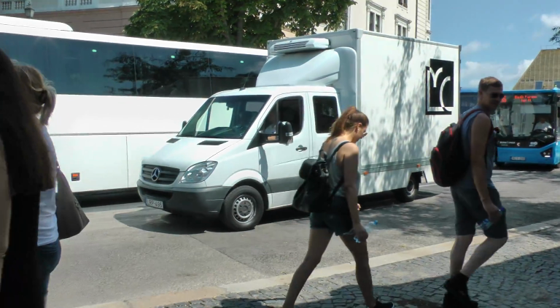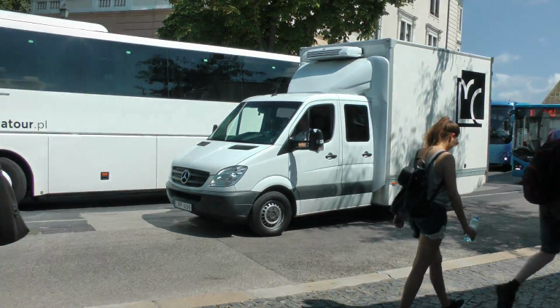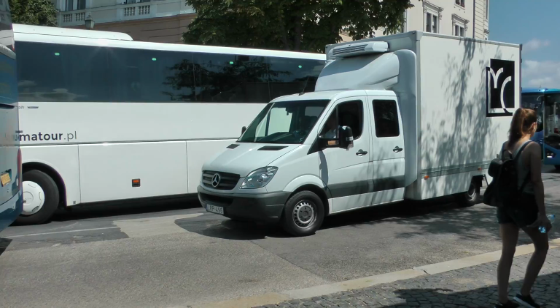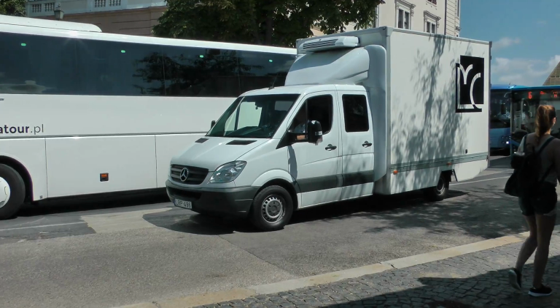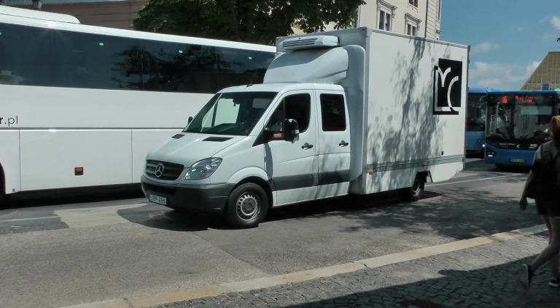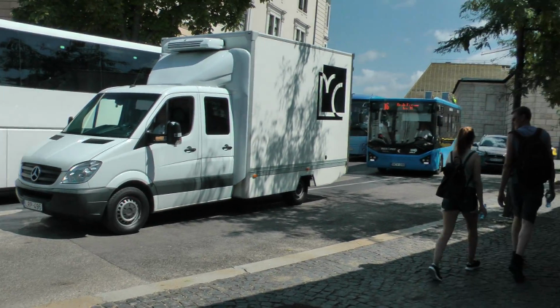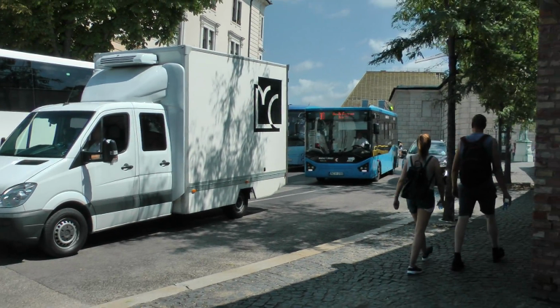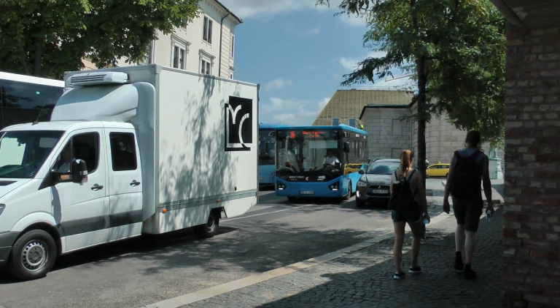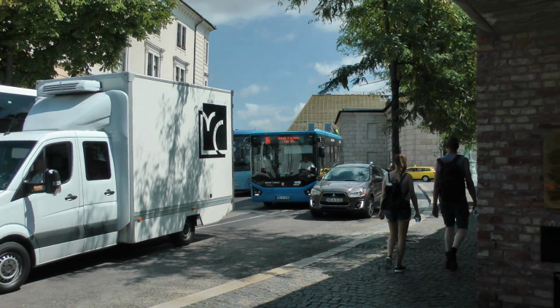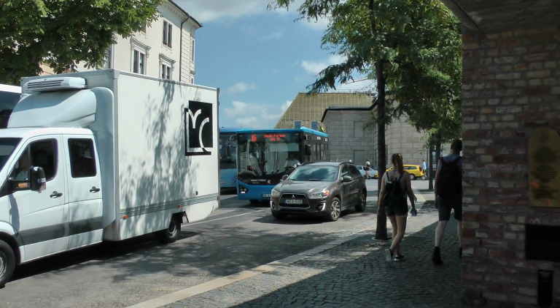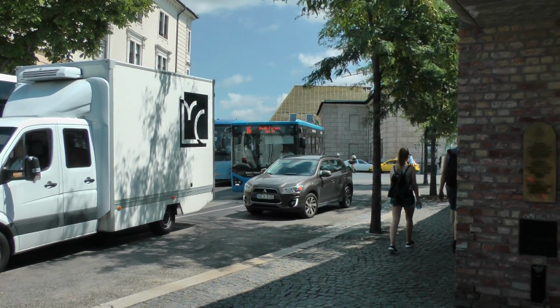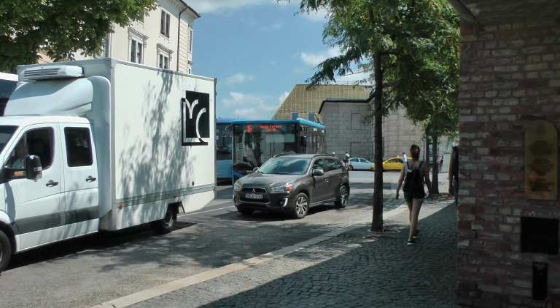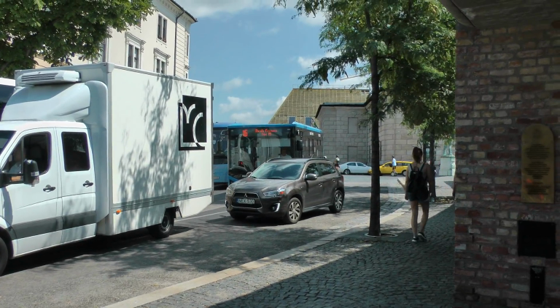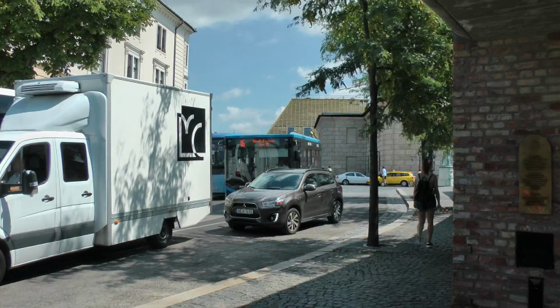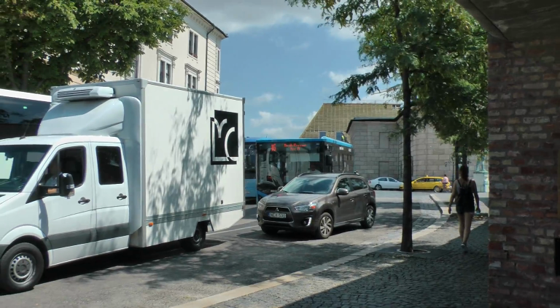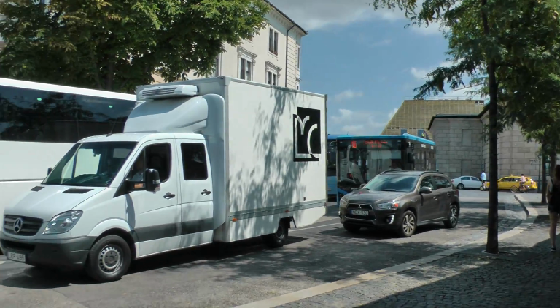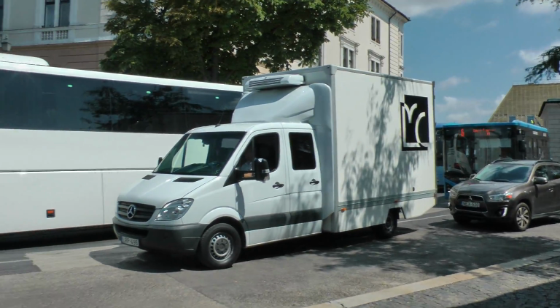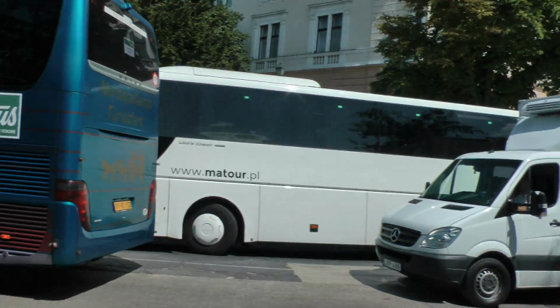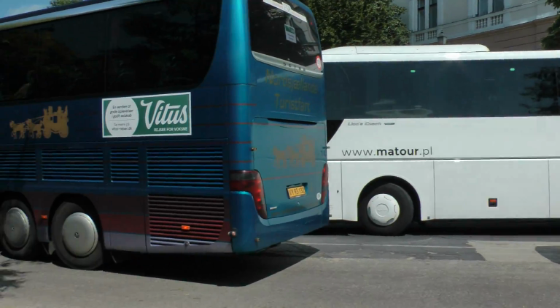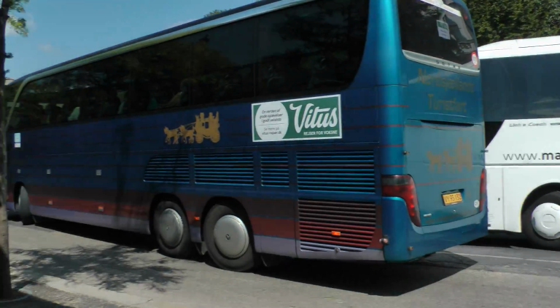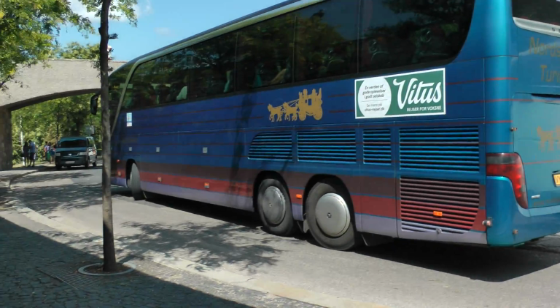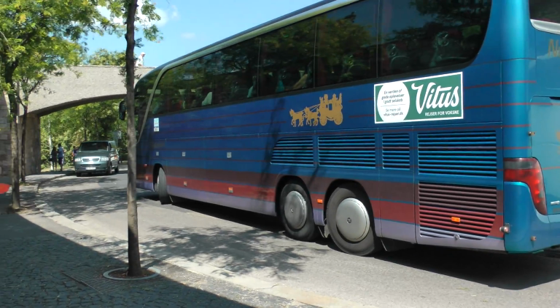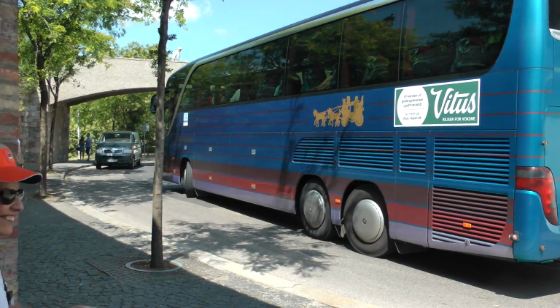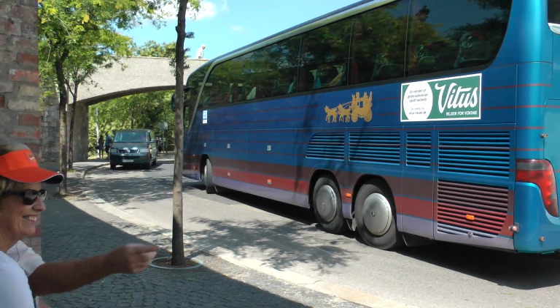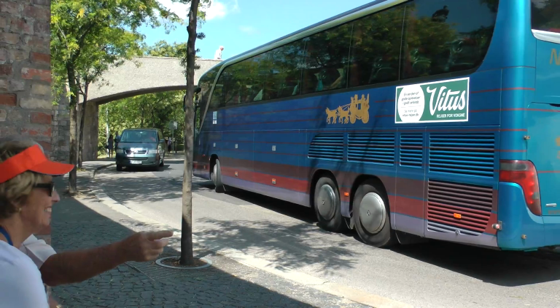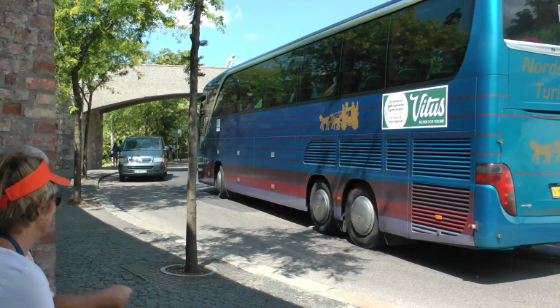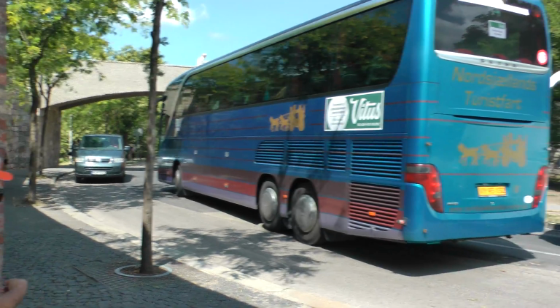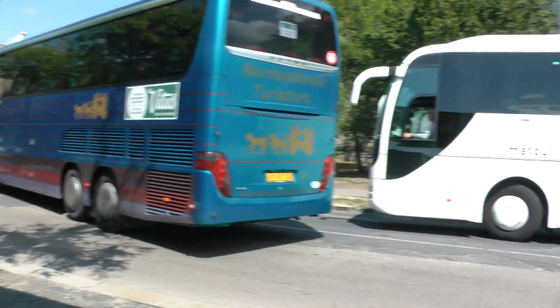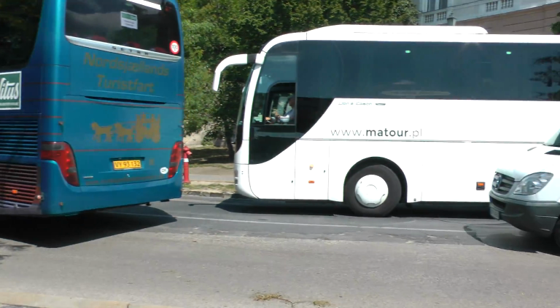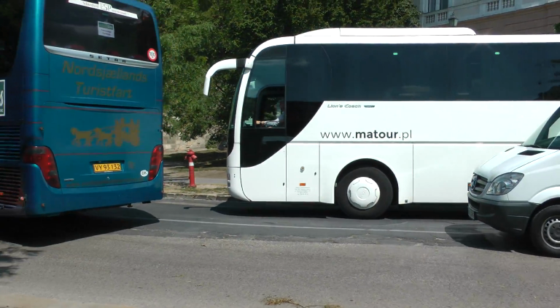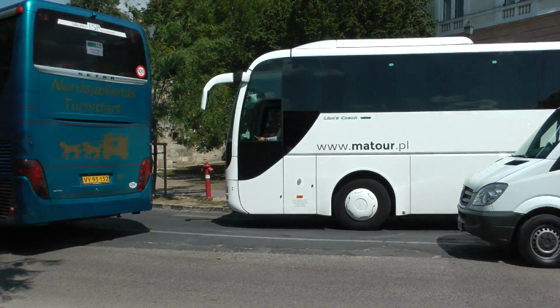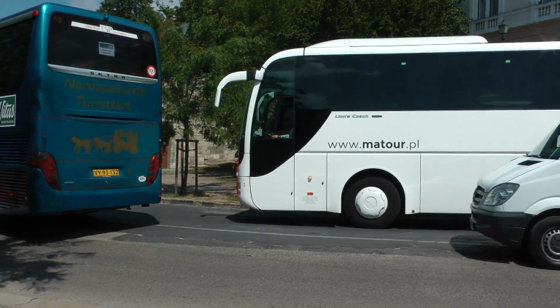Bulgarian truck, Bulgarian bus. This is how they do traffic. Now the bus.